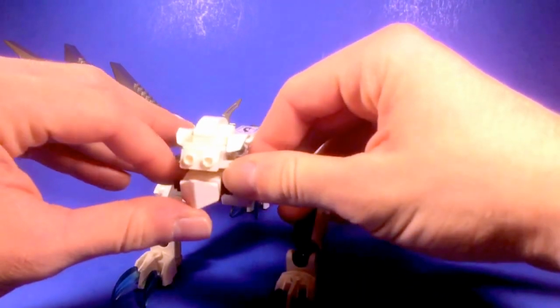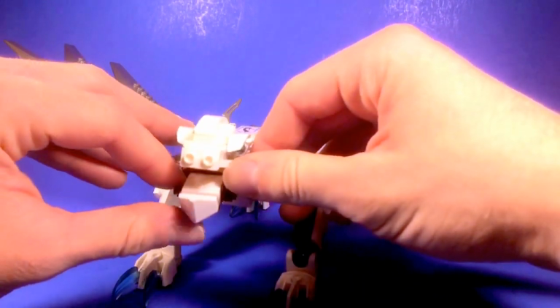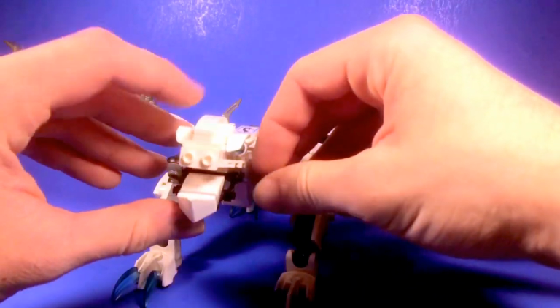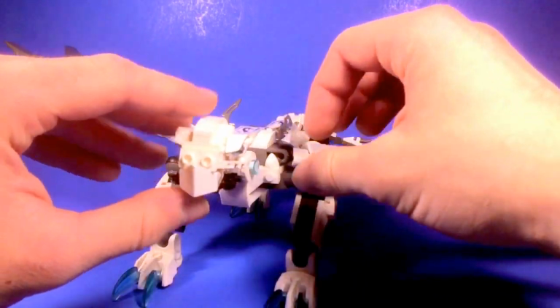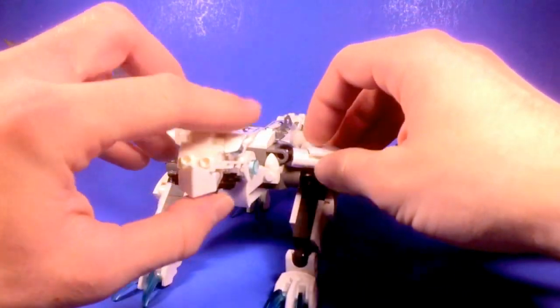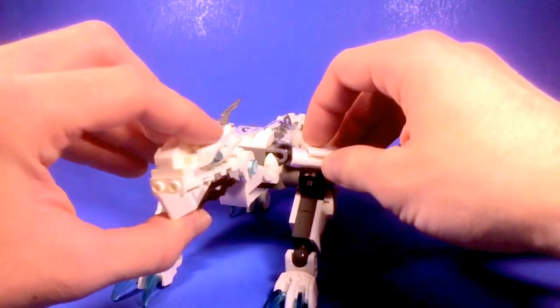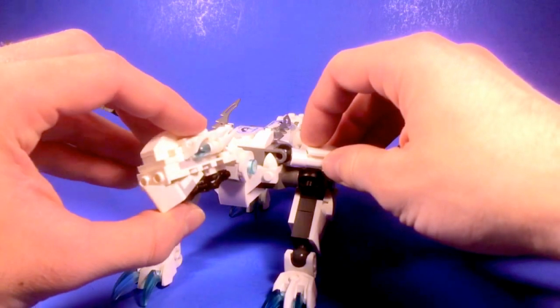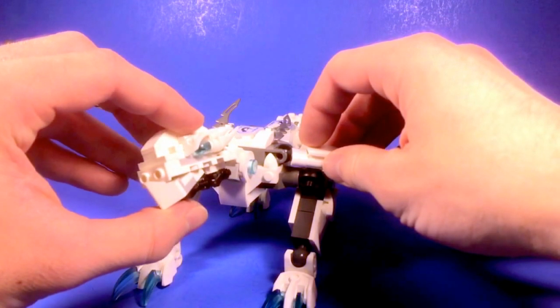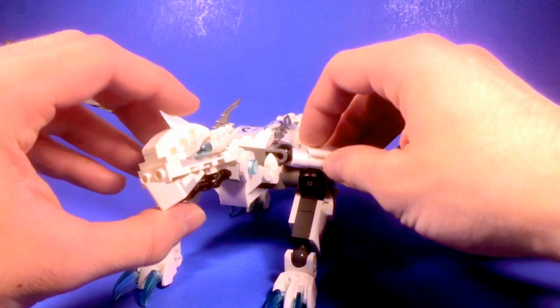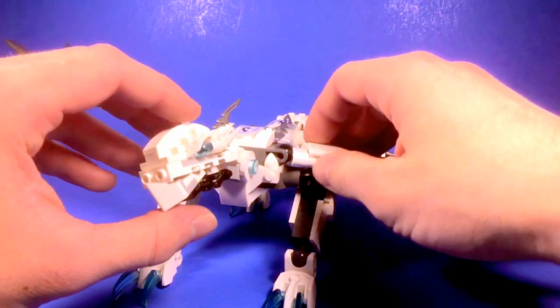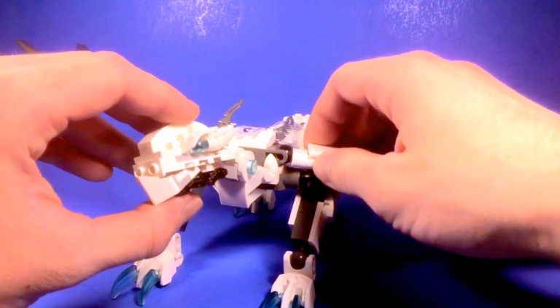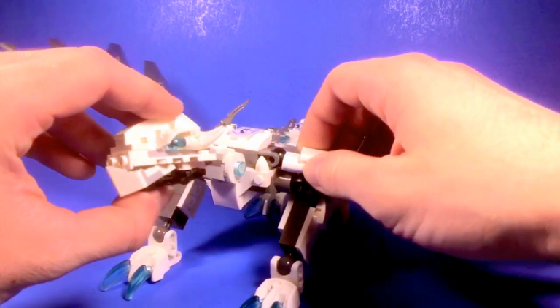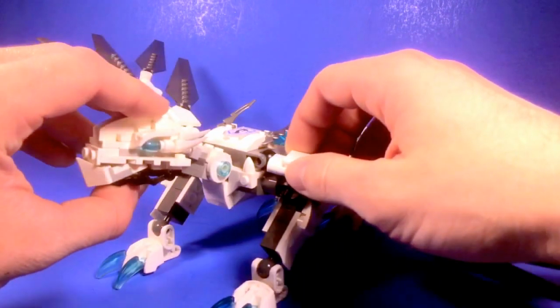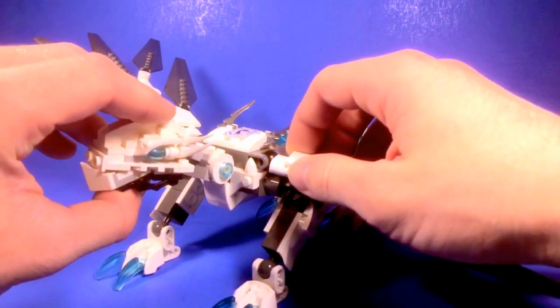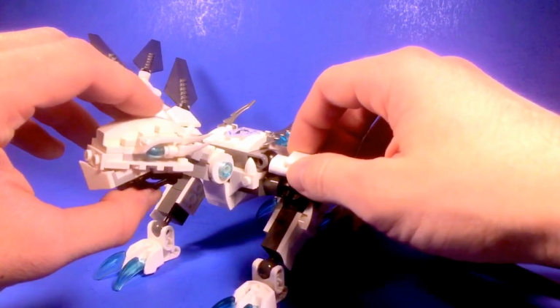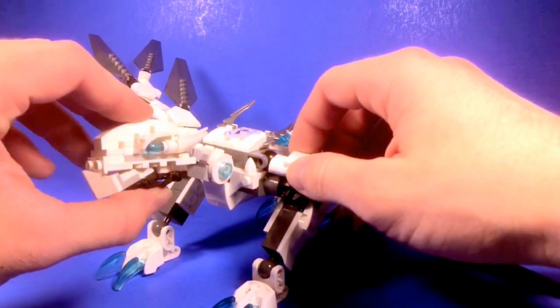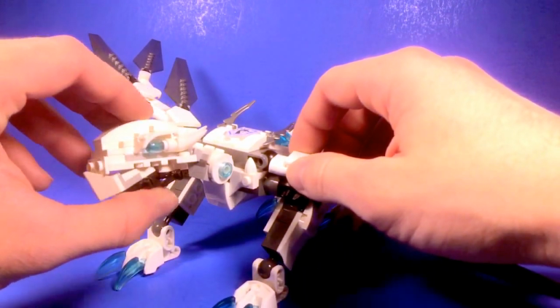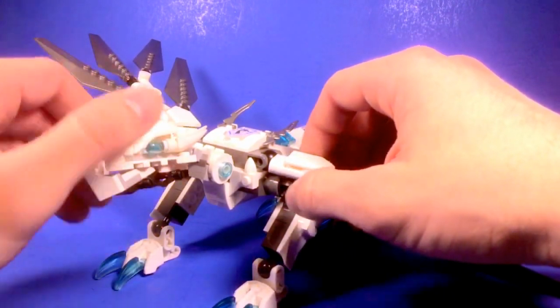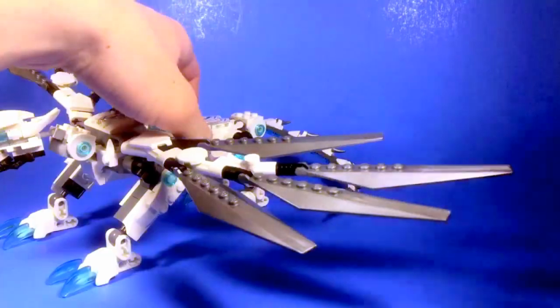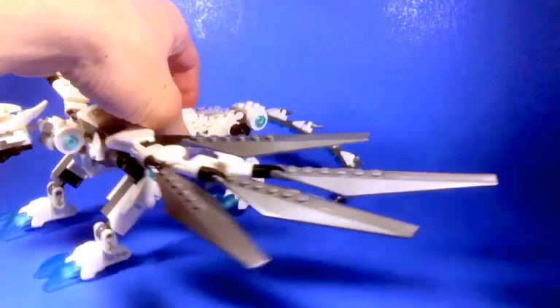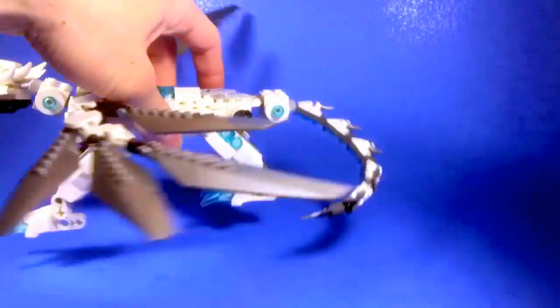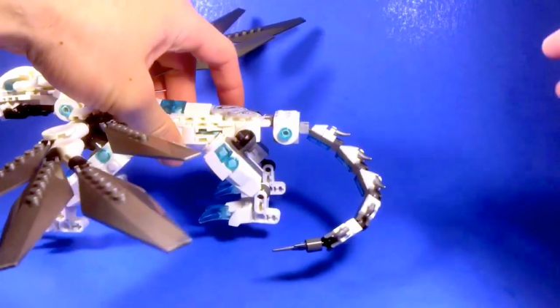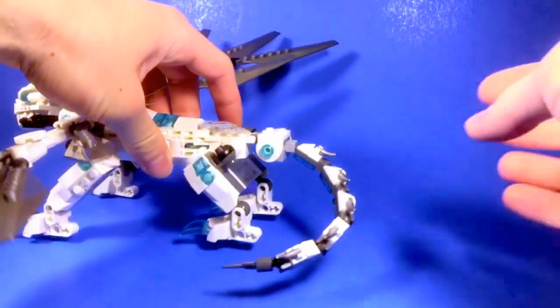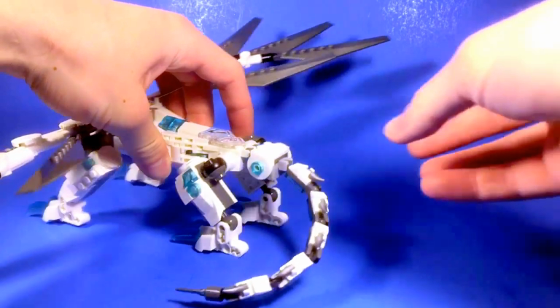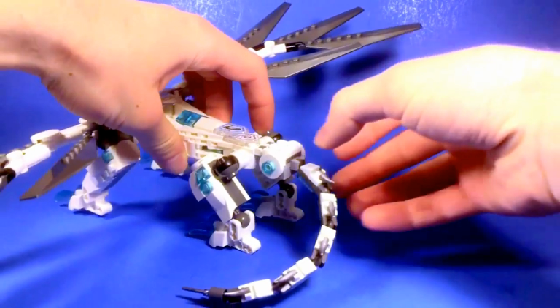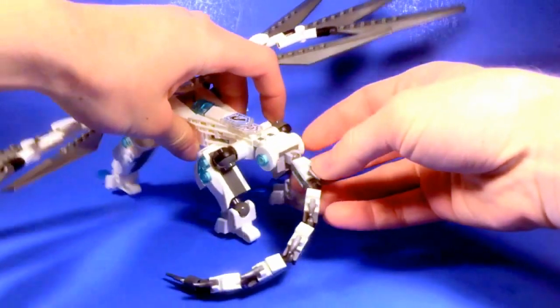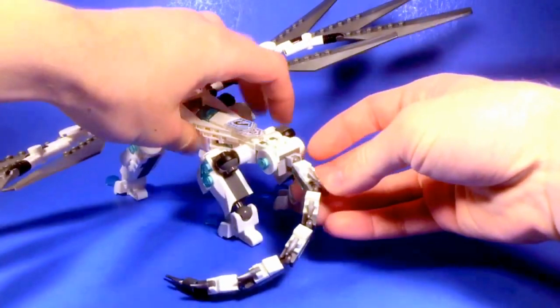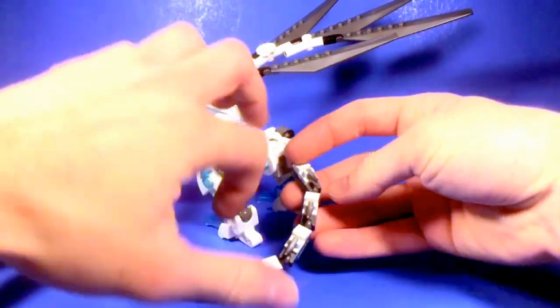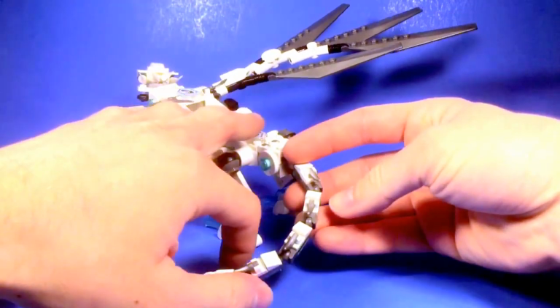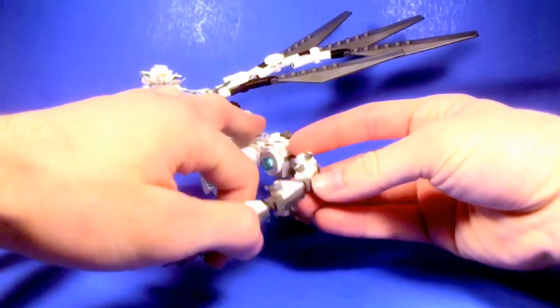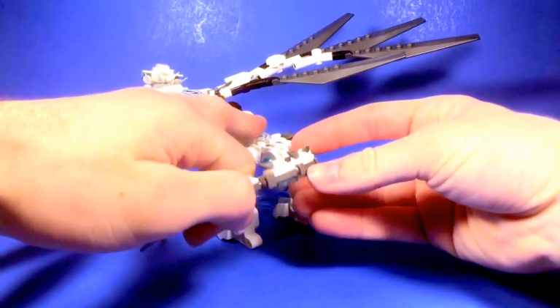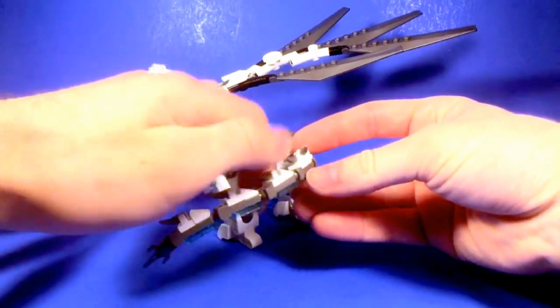The ridge on the lower jaw, and of course the glaring eyes — I'll be honest, these do look very angry. And we can see on the tail here that there's a lot of Titanium back here too.